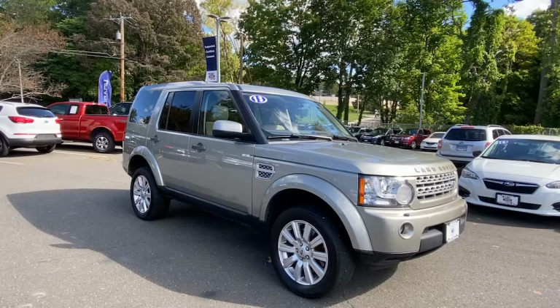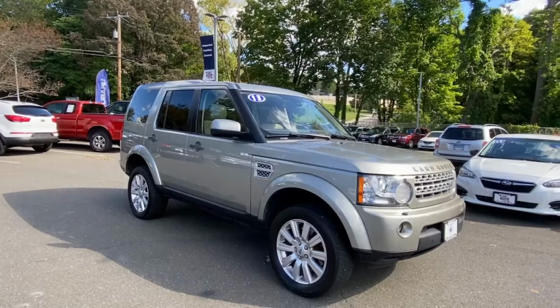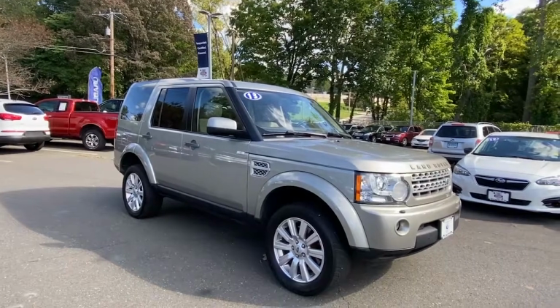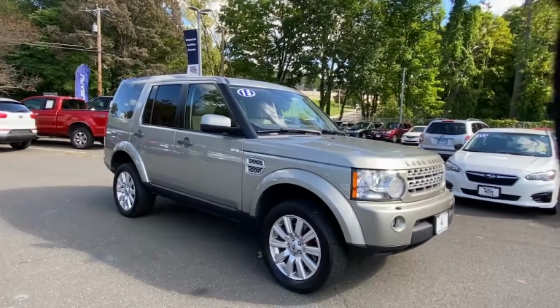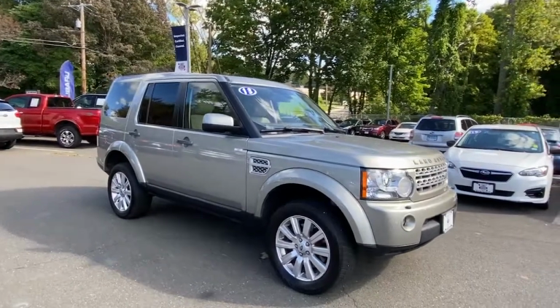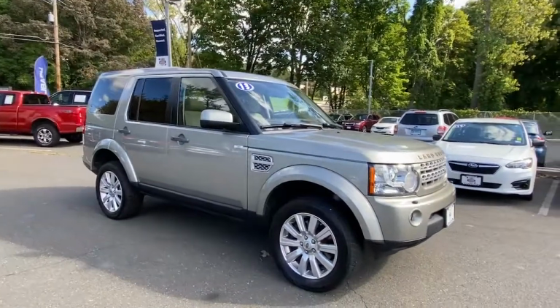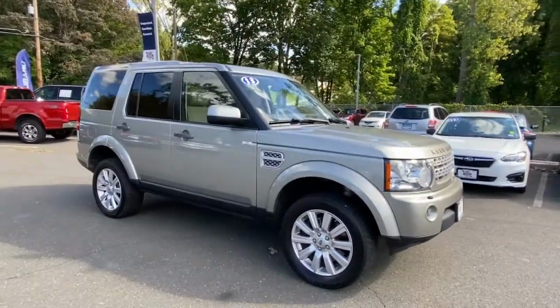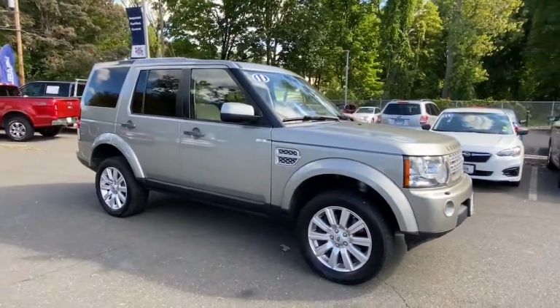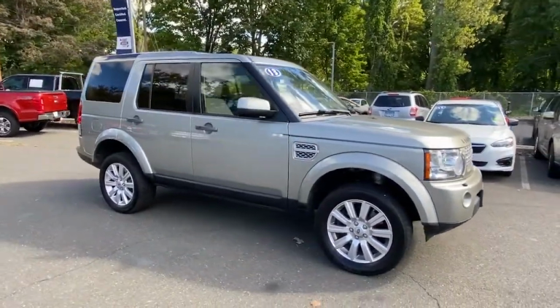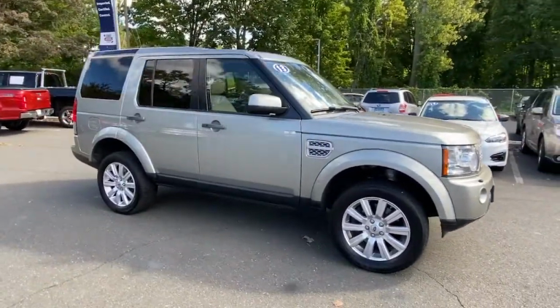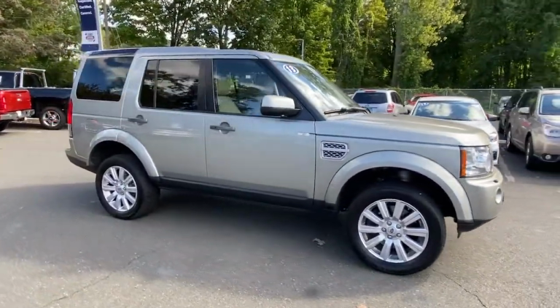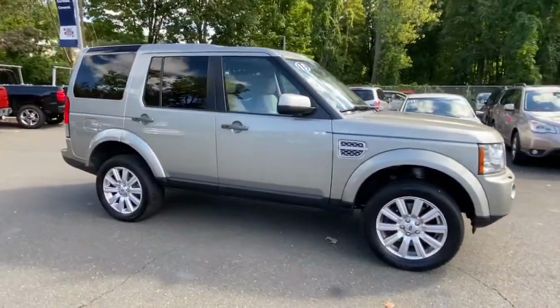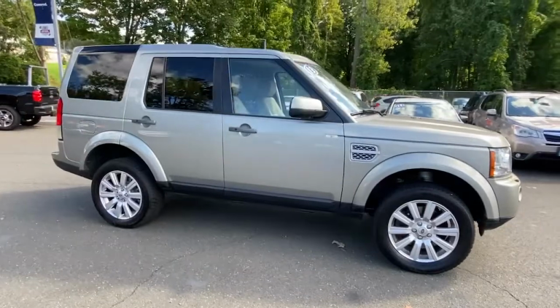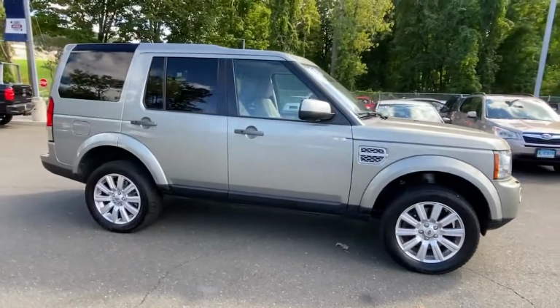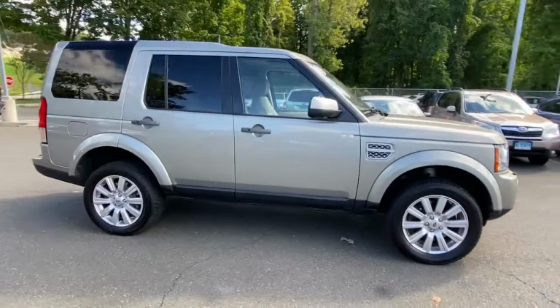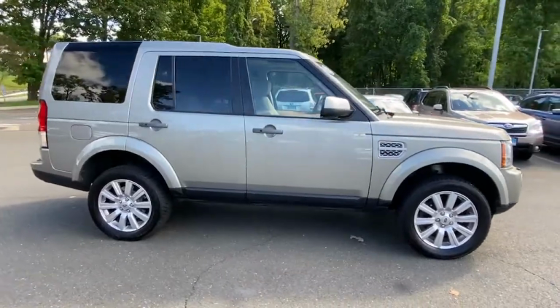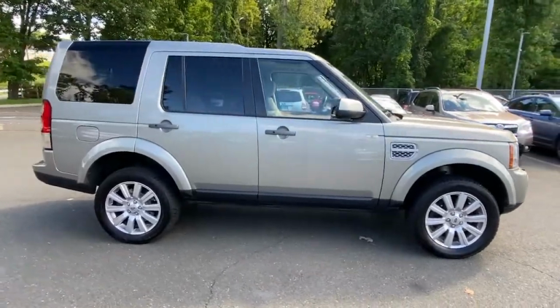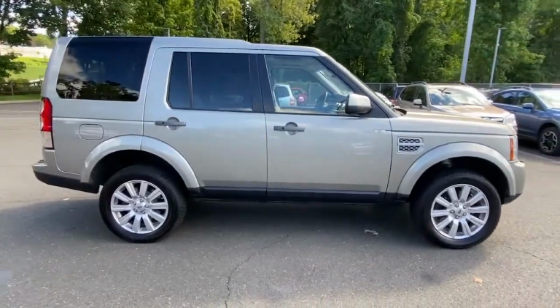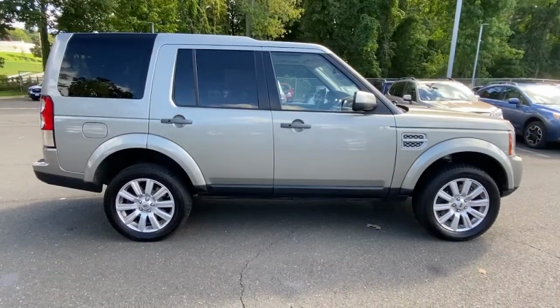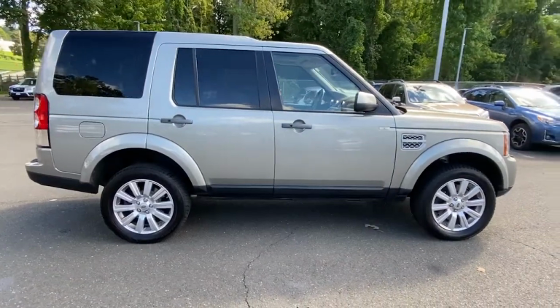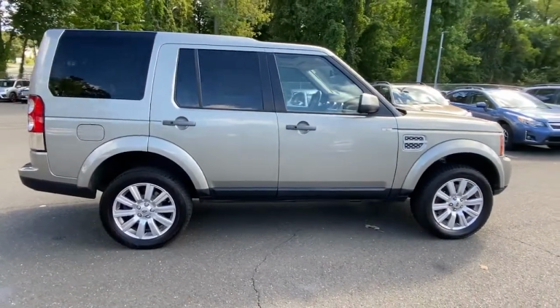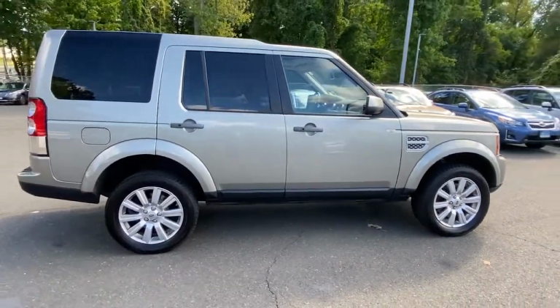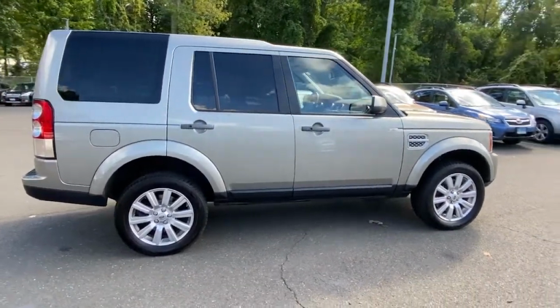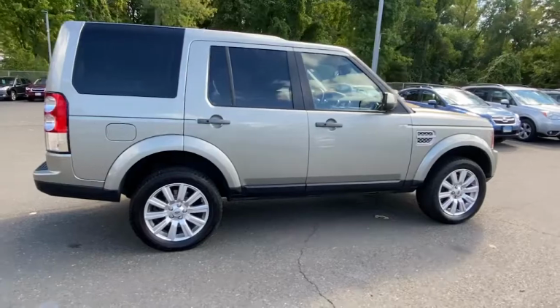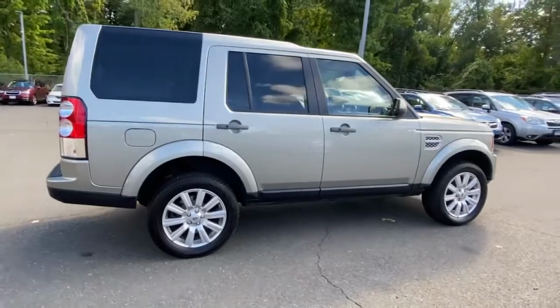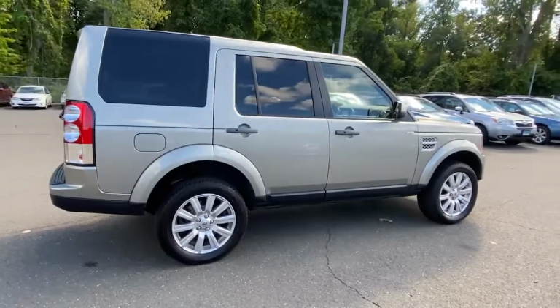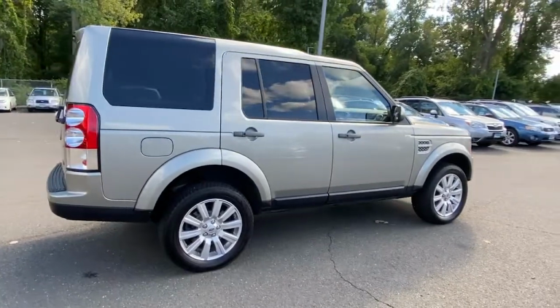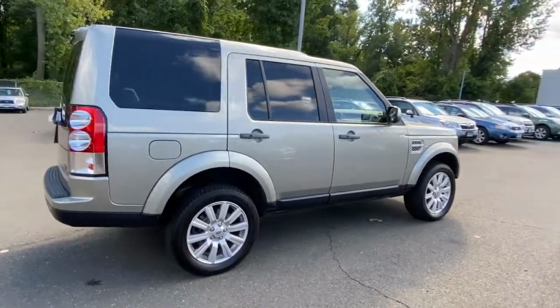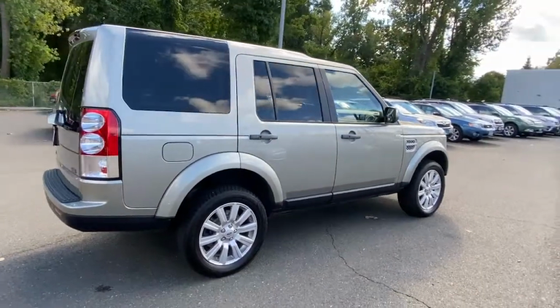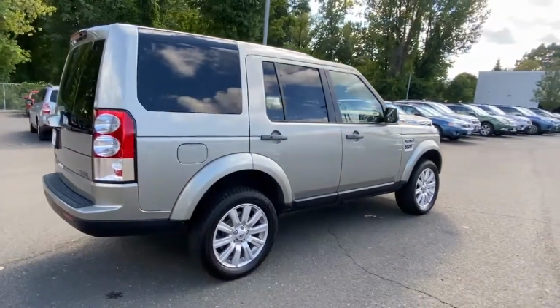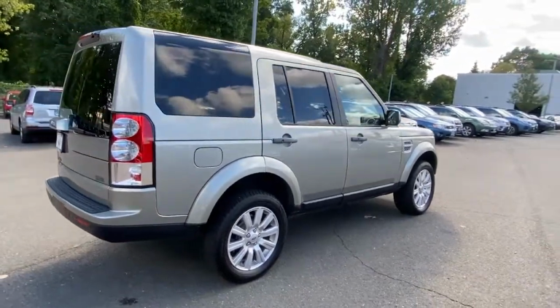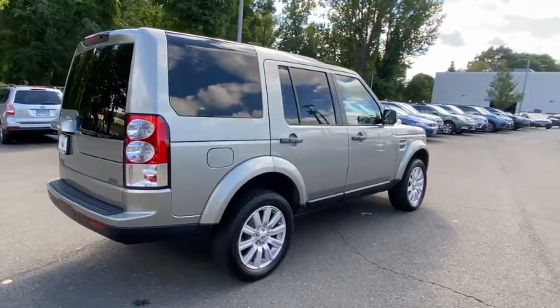You will be amazed by this 2013 Land Rover LR4. This vehicle is an outstanding buy with fewer than 90,000 miles on the odometer. This vehicle delivers the best of sporty styling and modern efficiency.